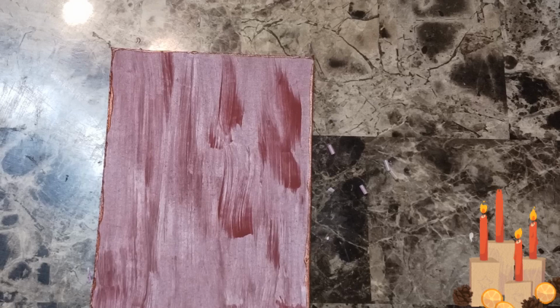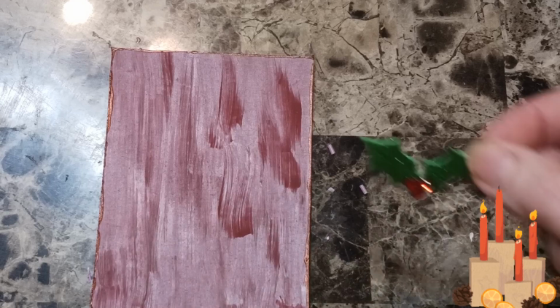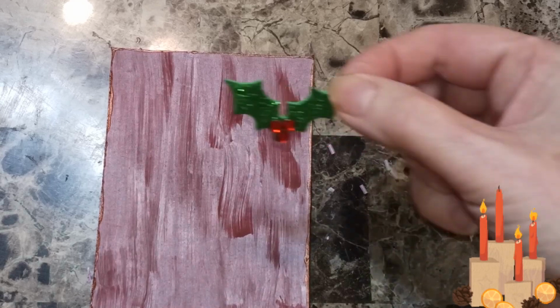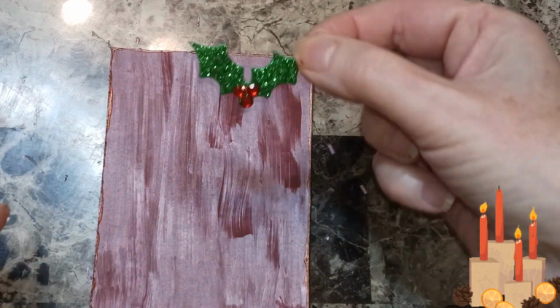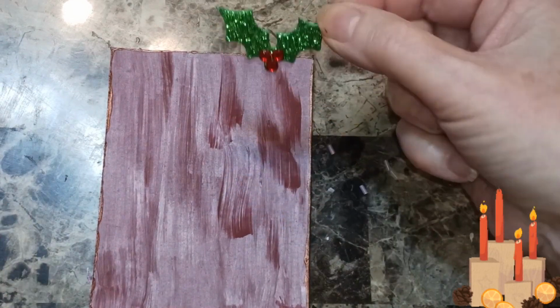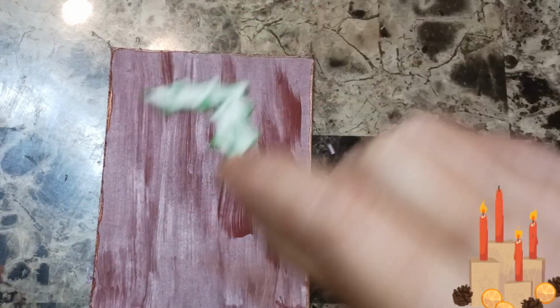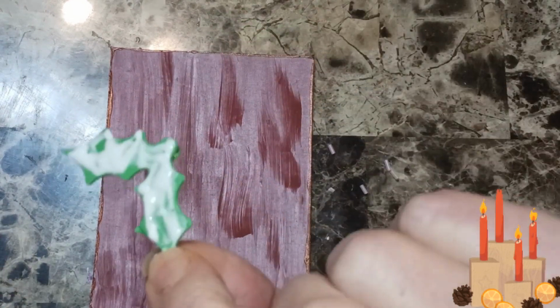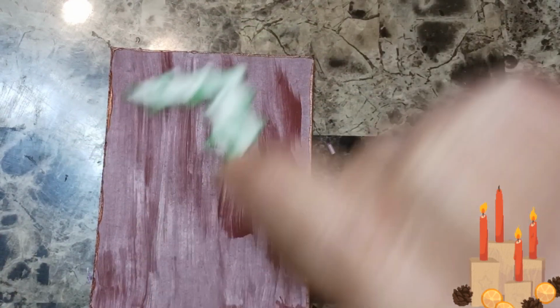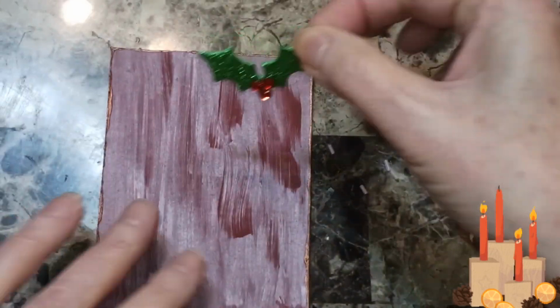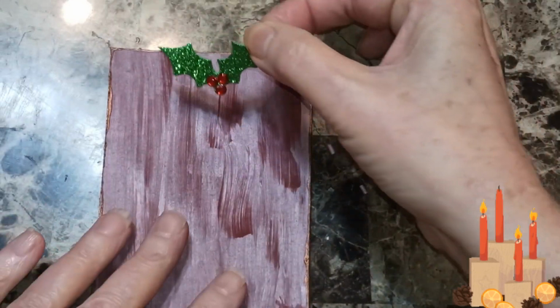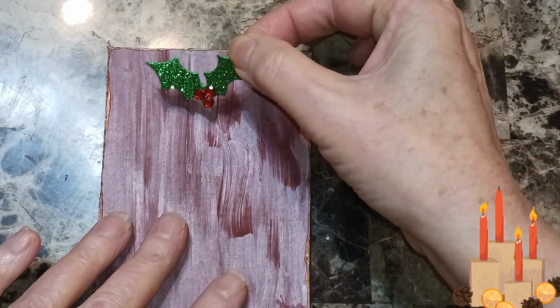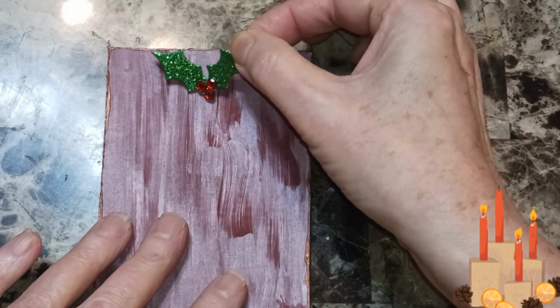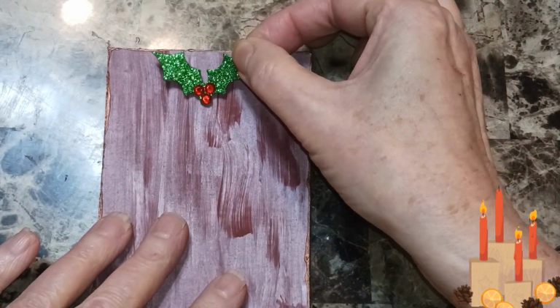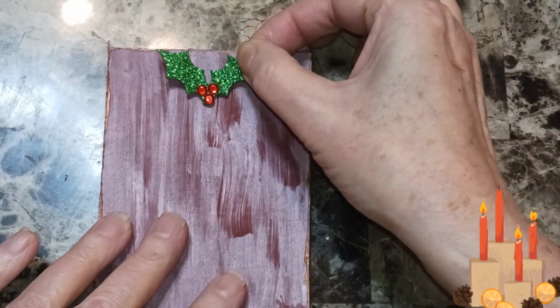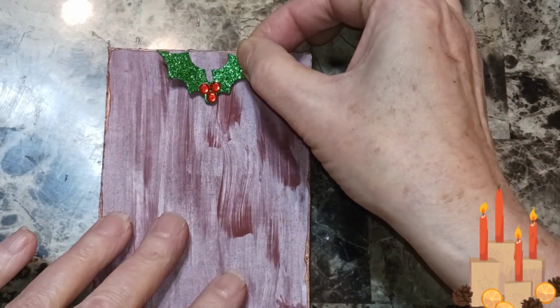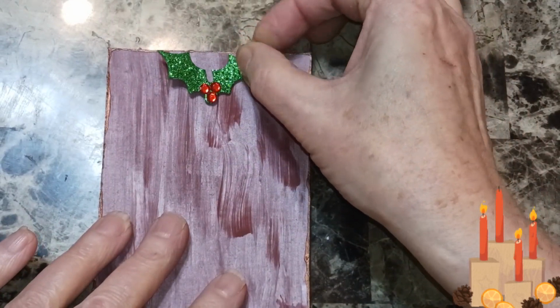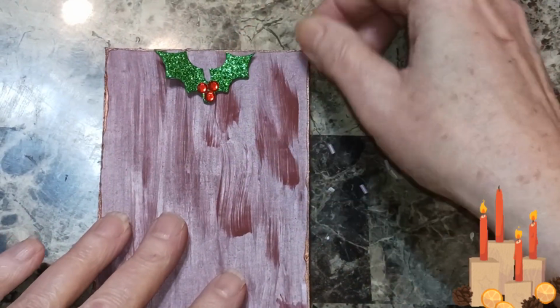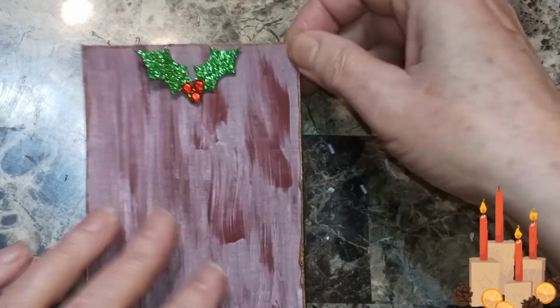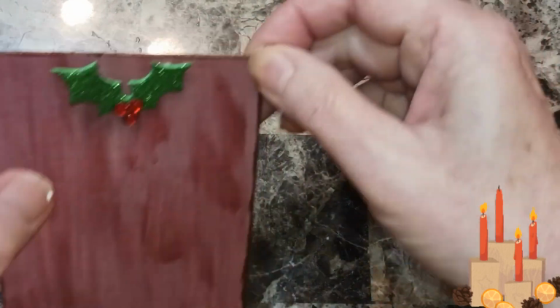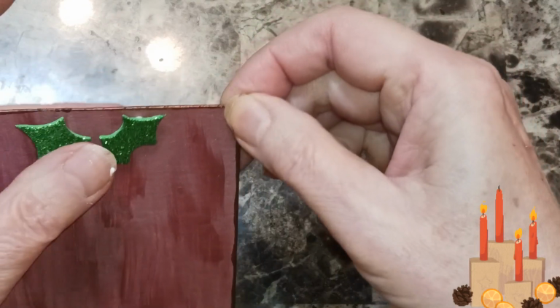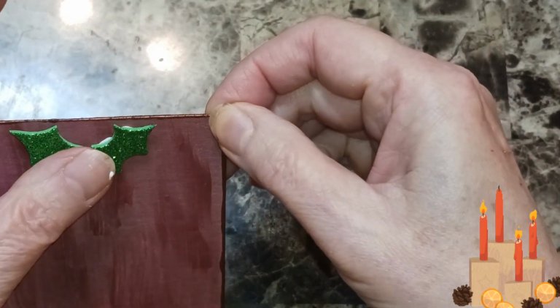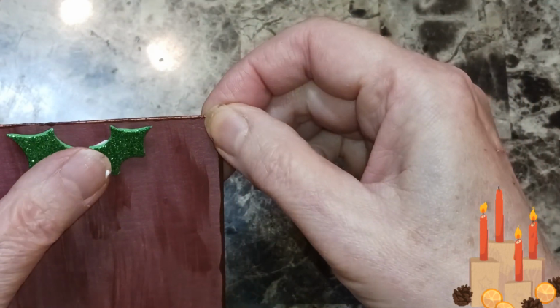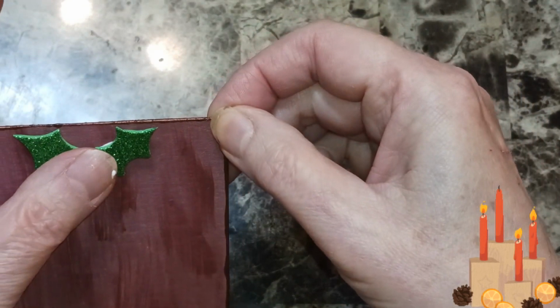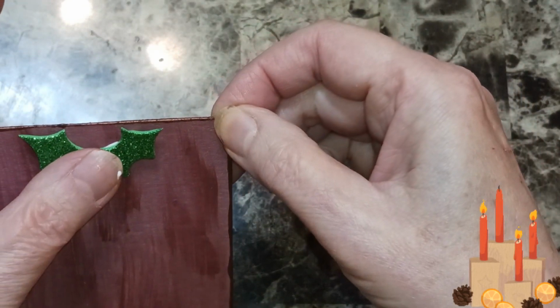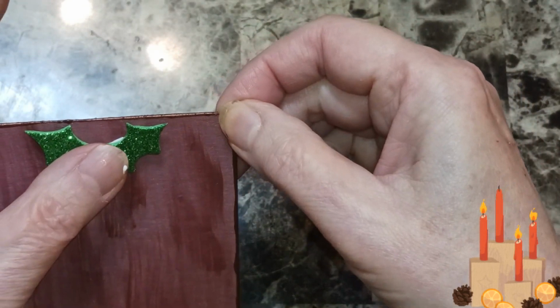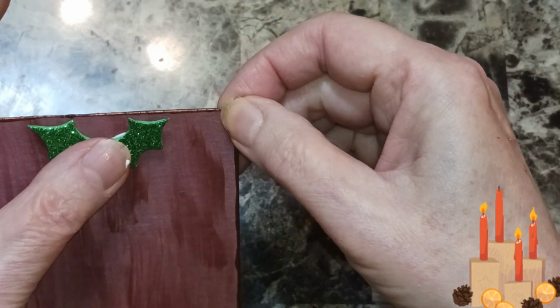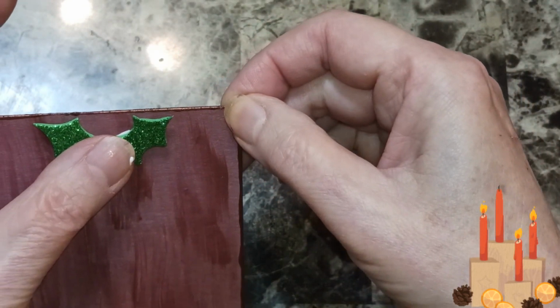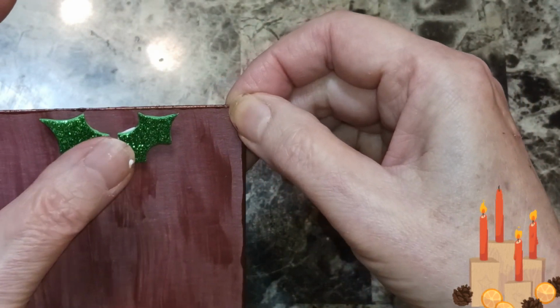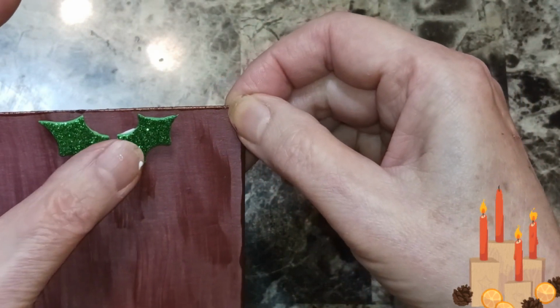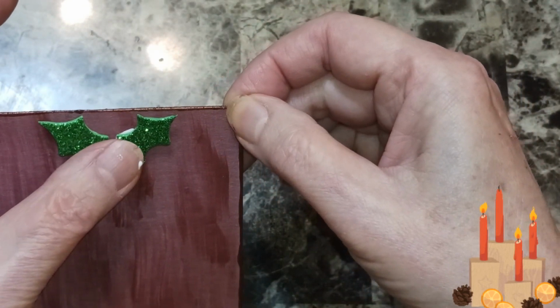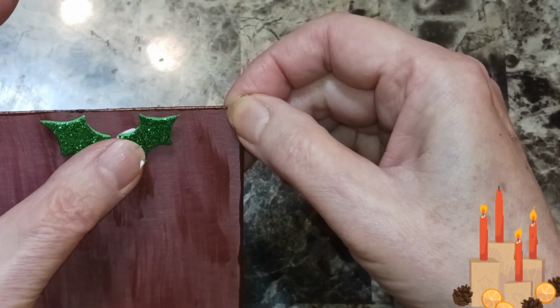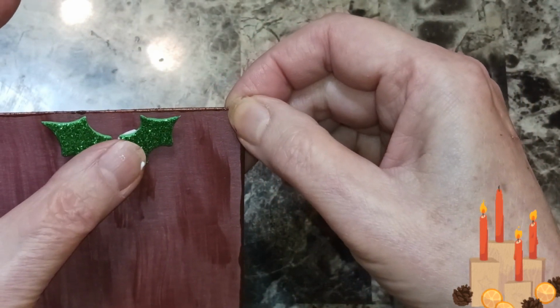I got a mistletoe here — I already glued it up. We're going to stick that right up here, just like that.